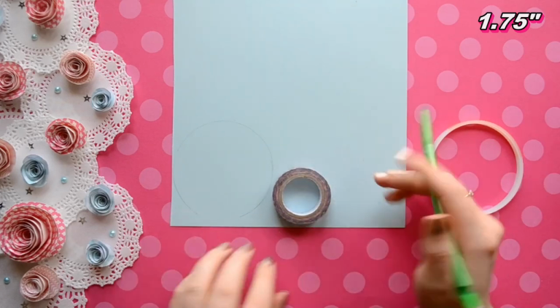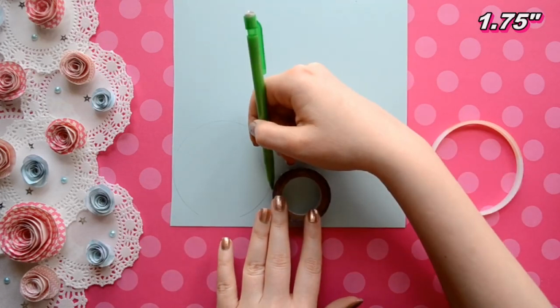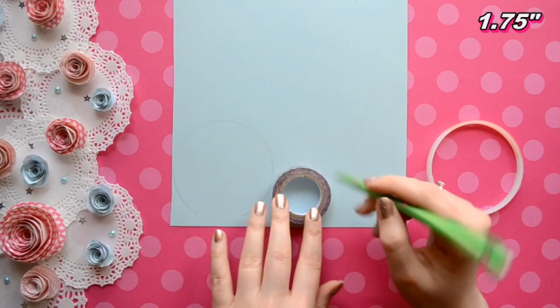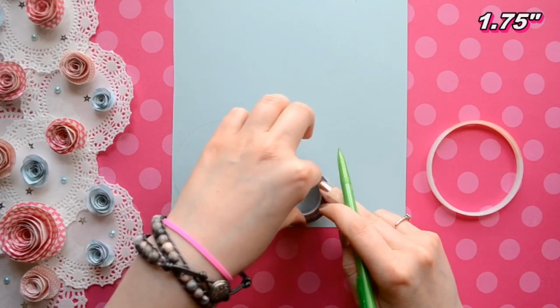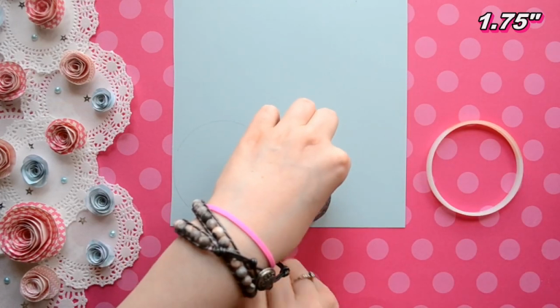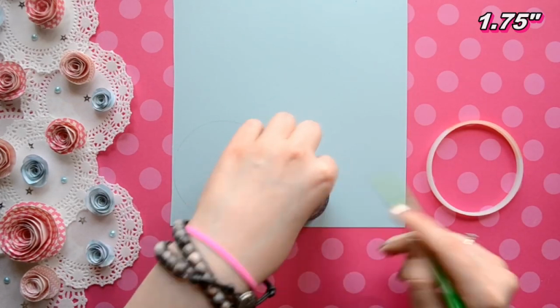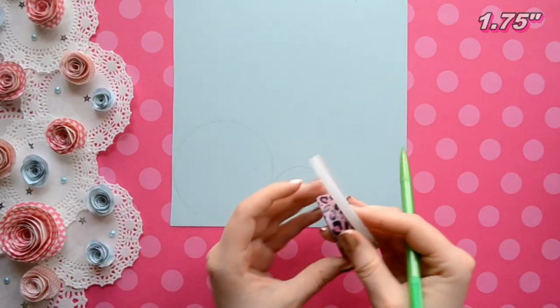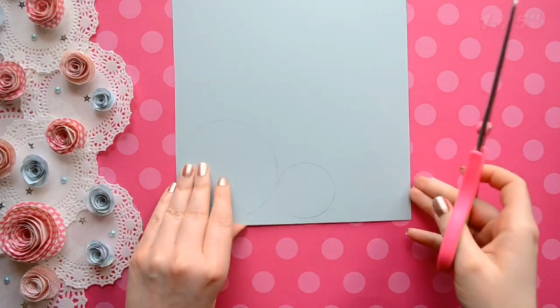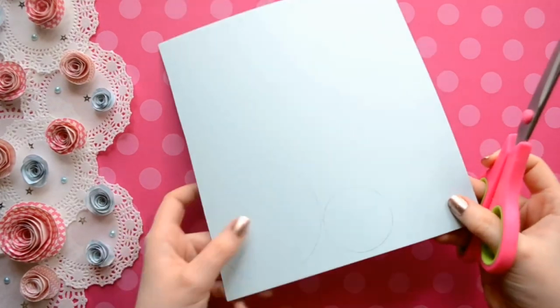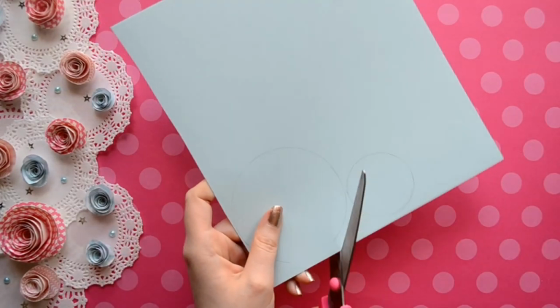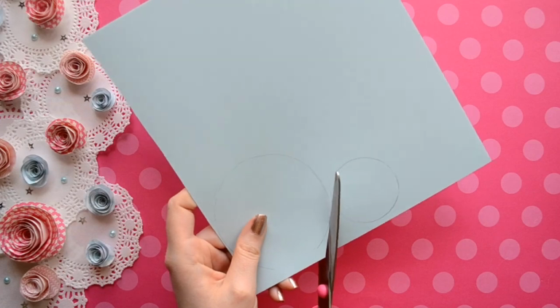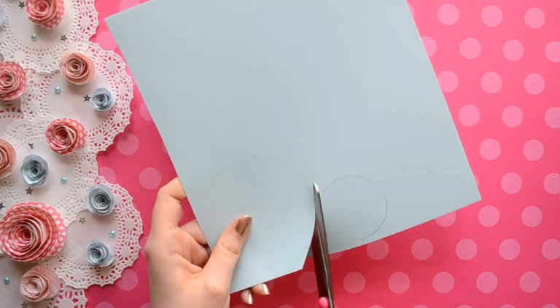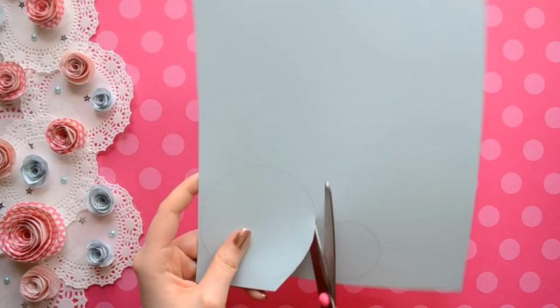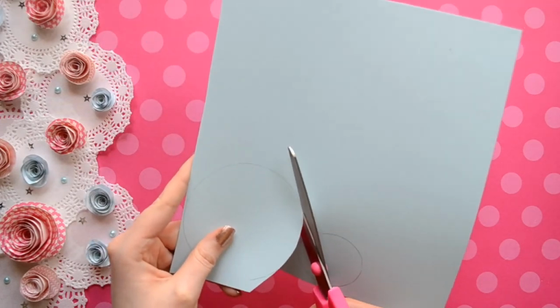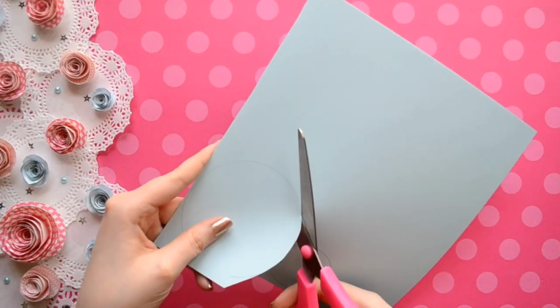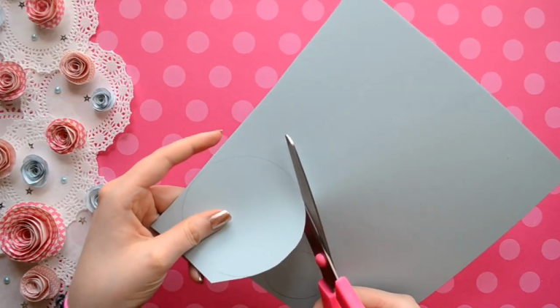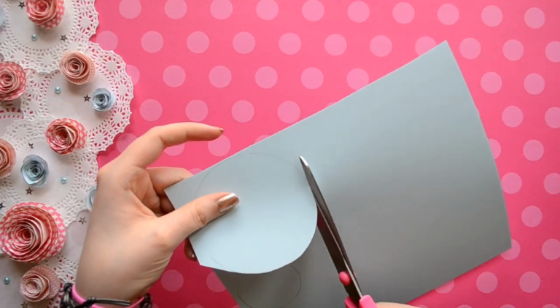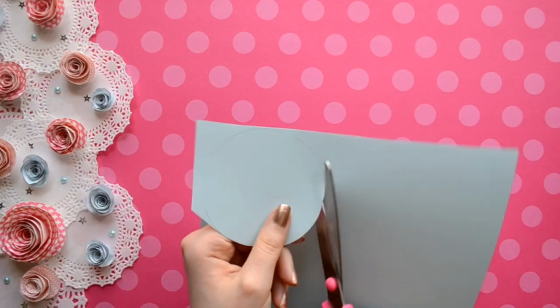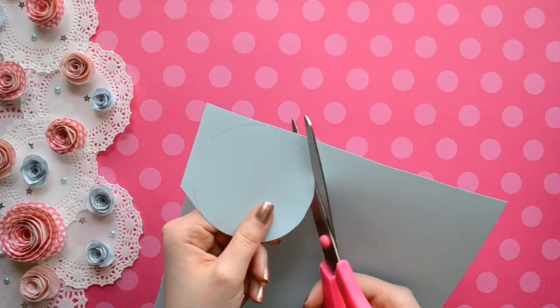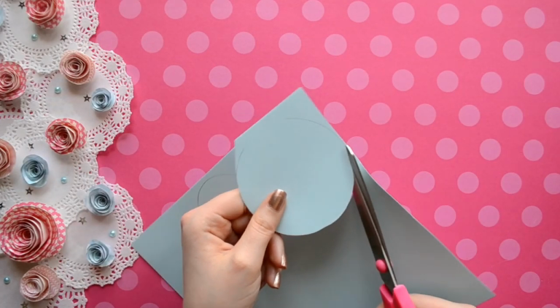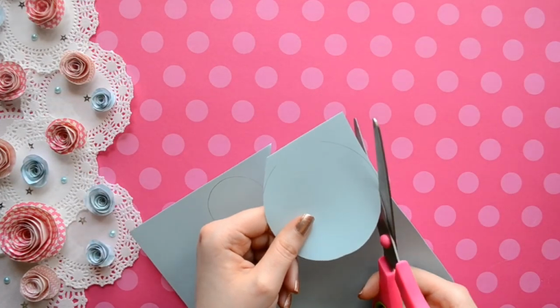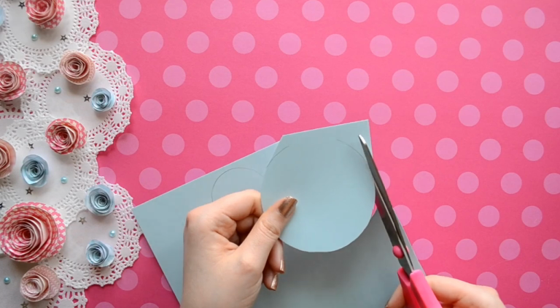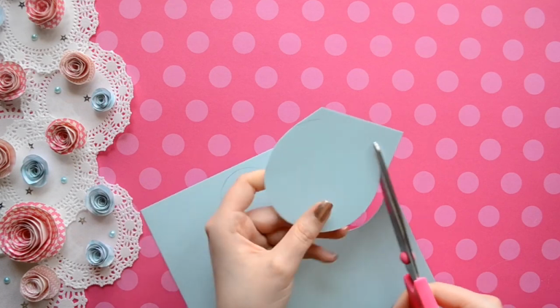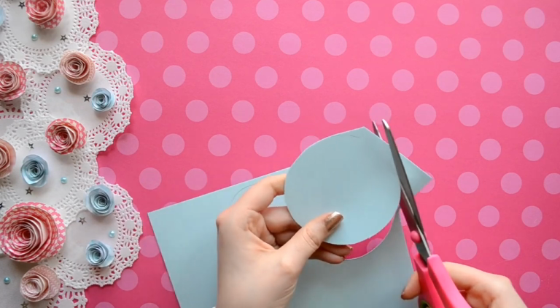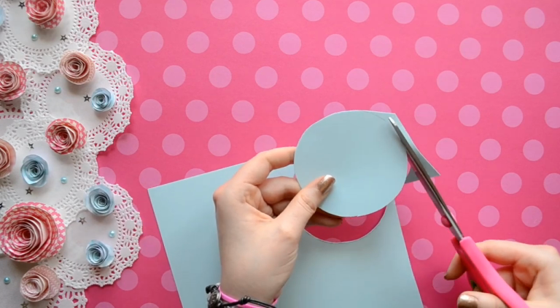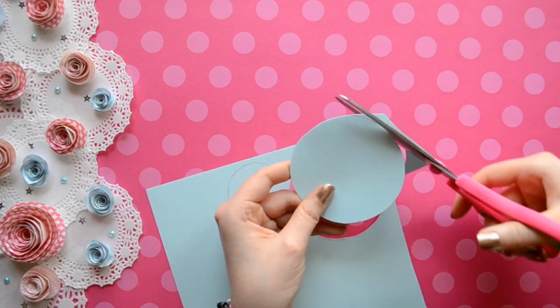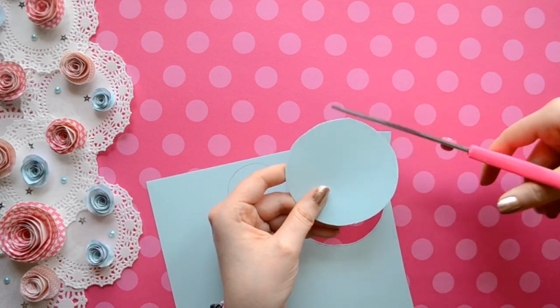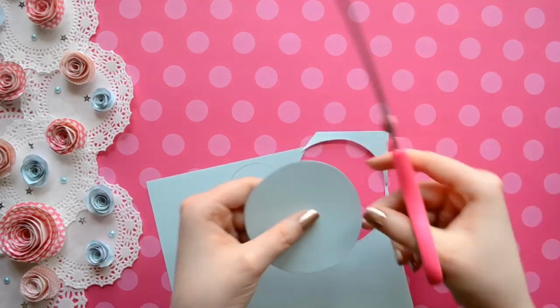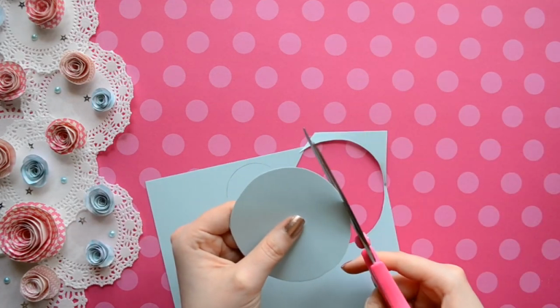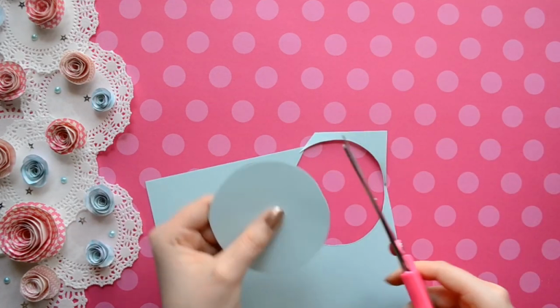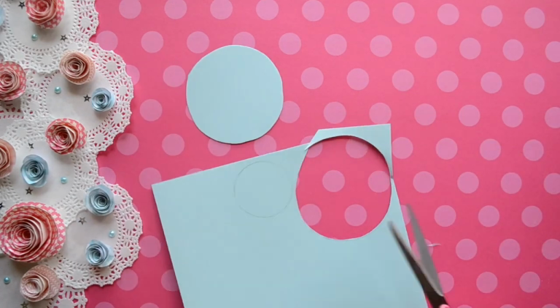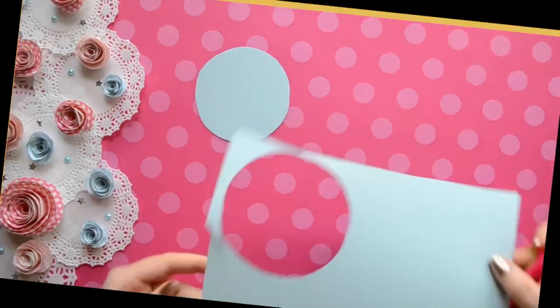The first thing you will need to do is make a circle, and it can be any size you want. I prefer making my circles between 6 inches and an inch and a half, and that gives you a great variety of sizes for your flowers.